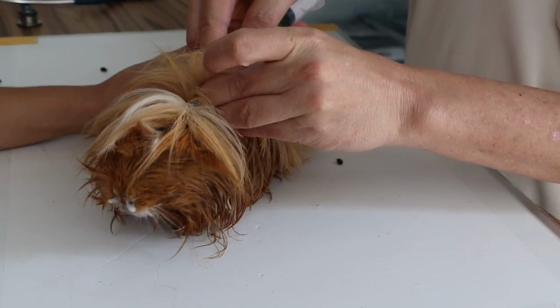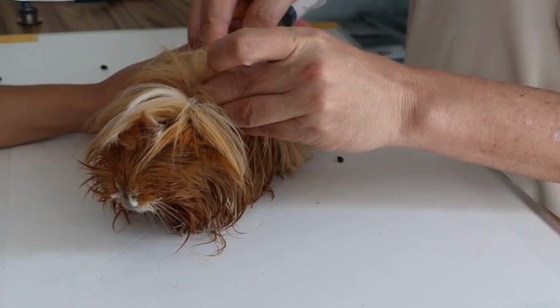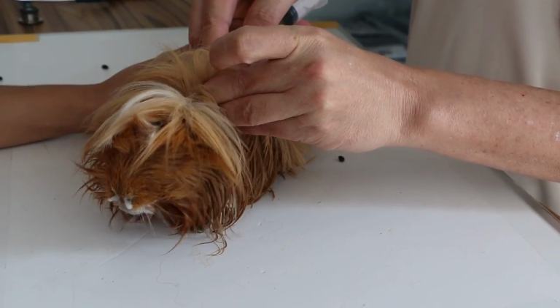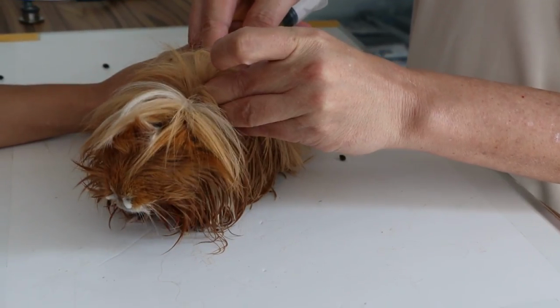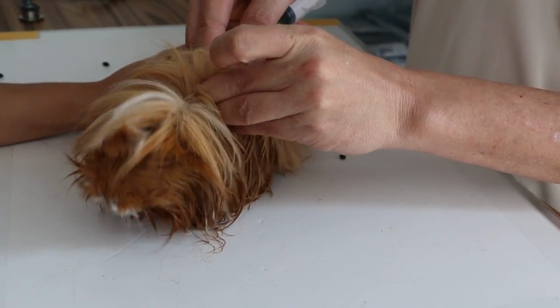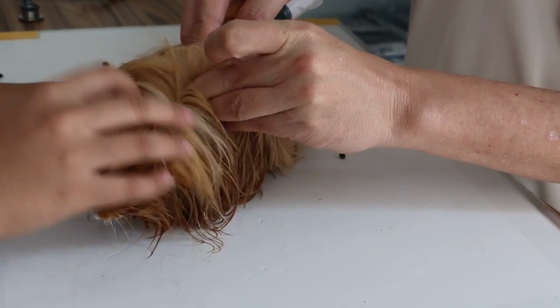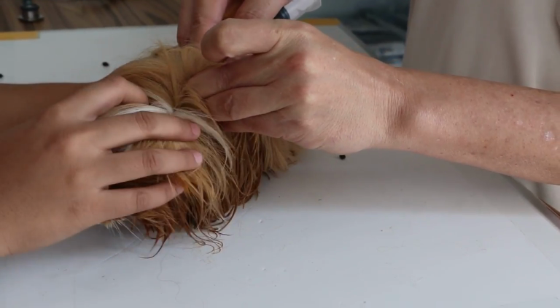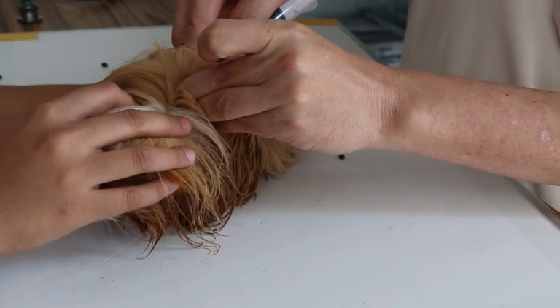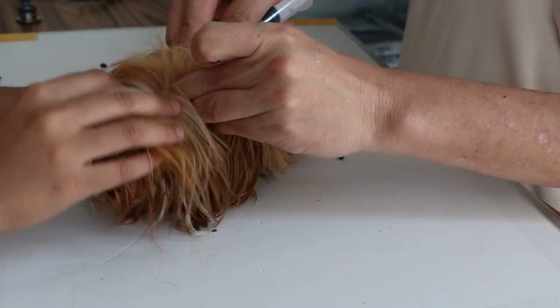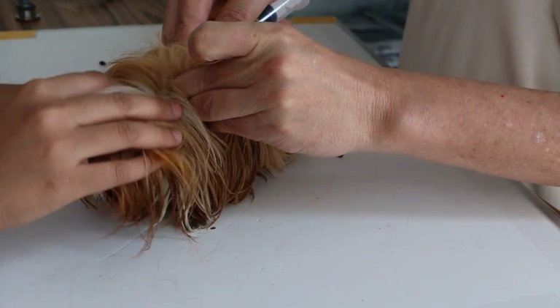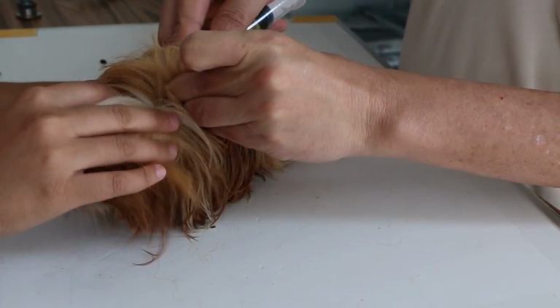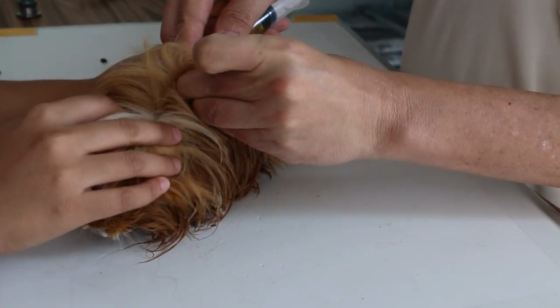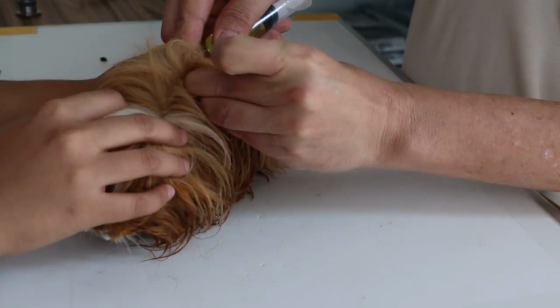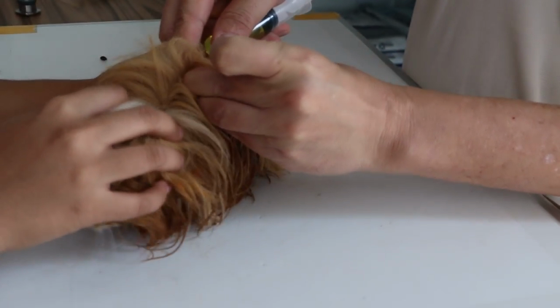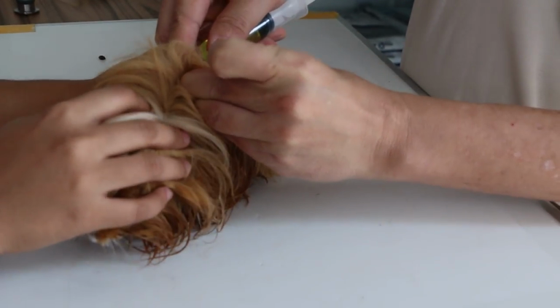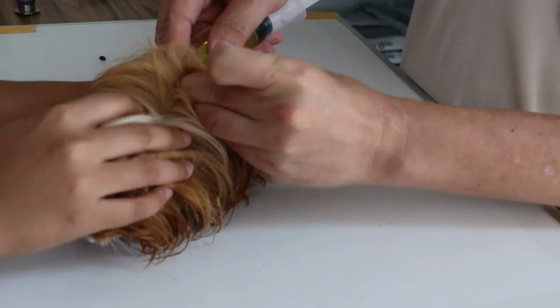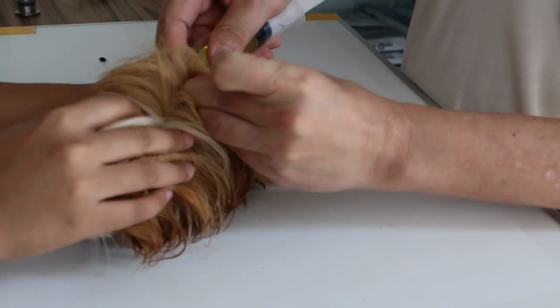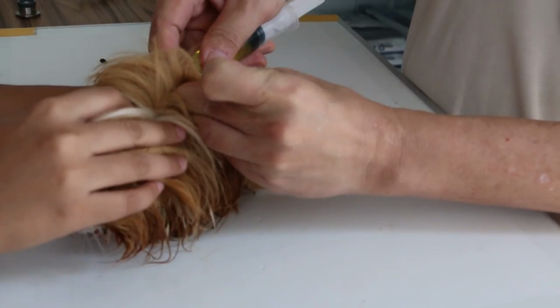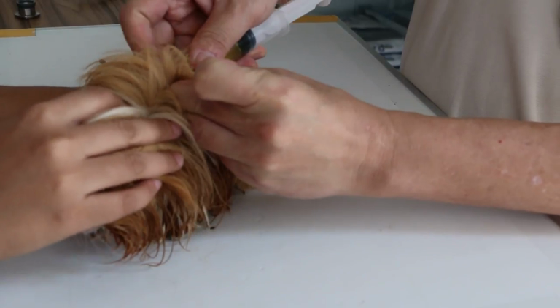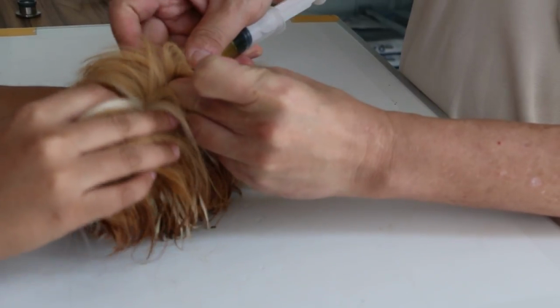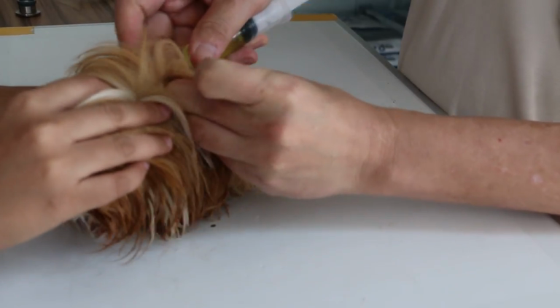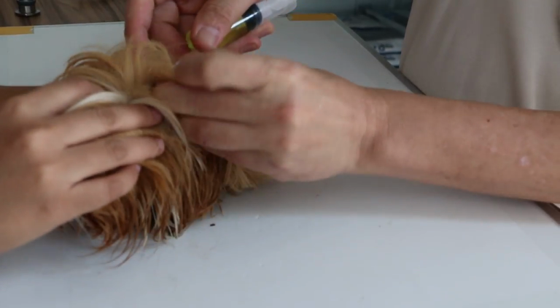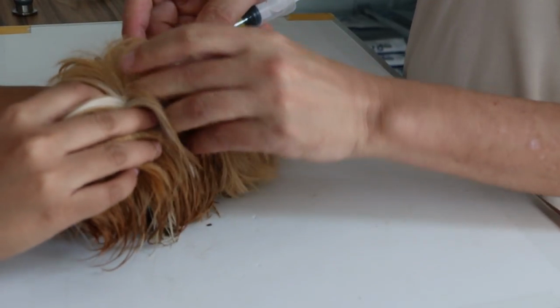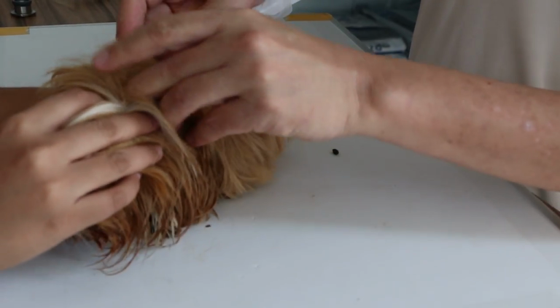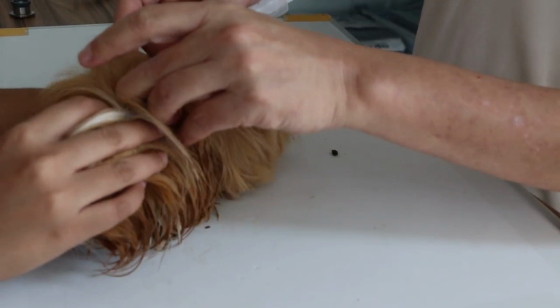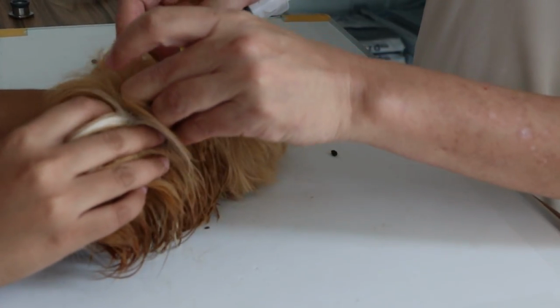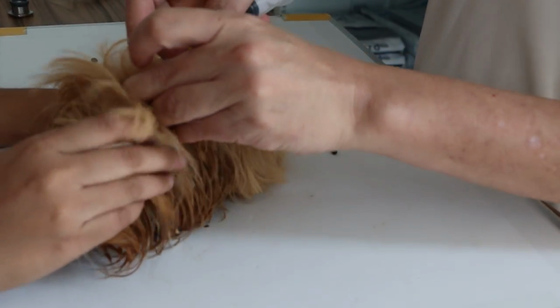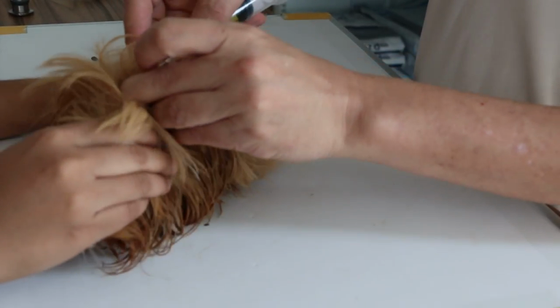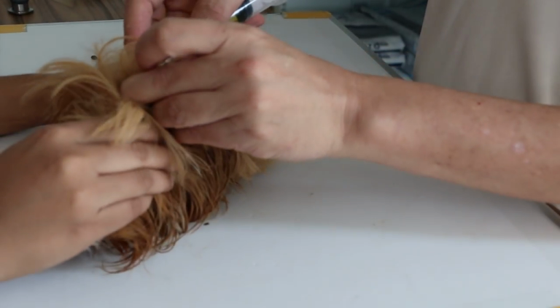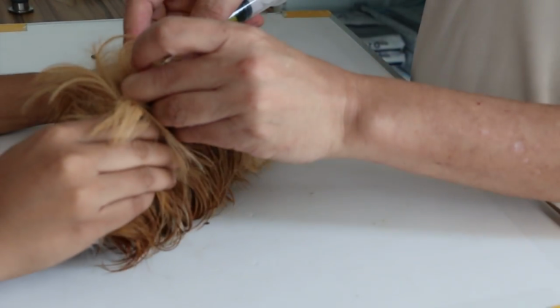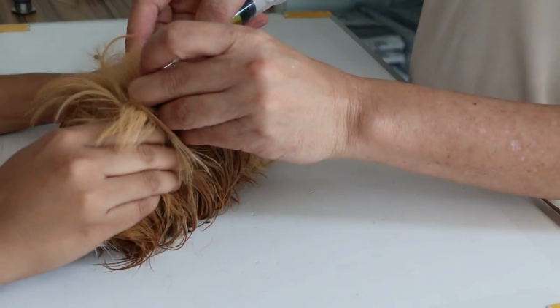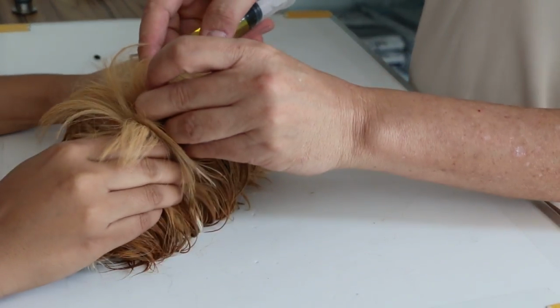Hold the front. The assistant must hold properly there. Okay, finish already.